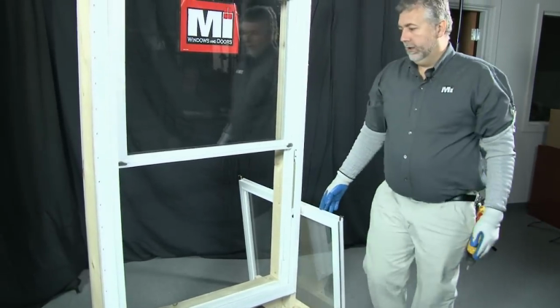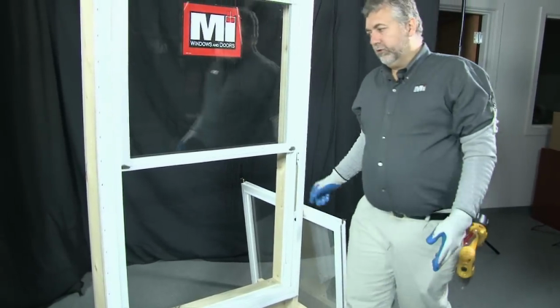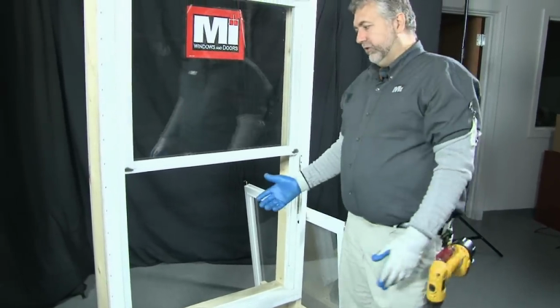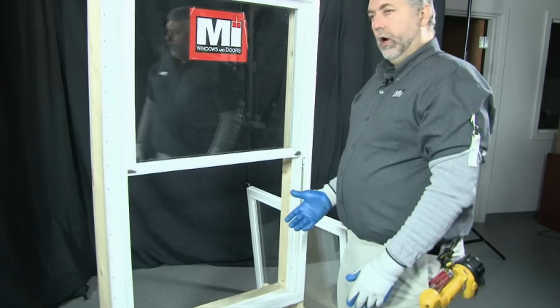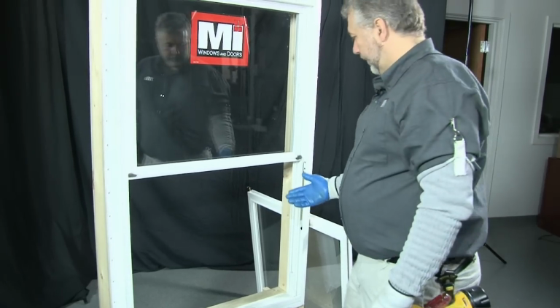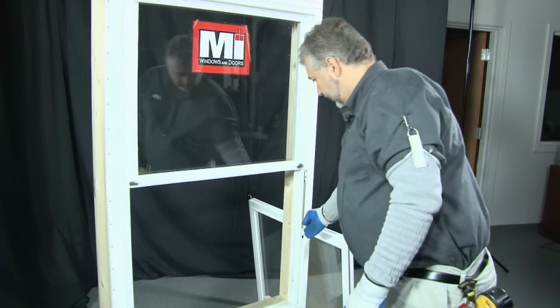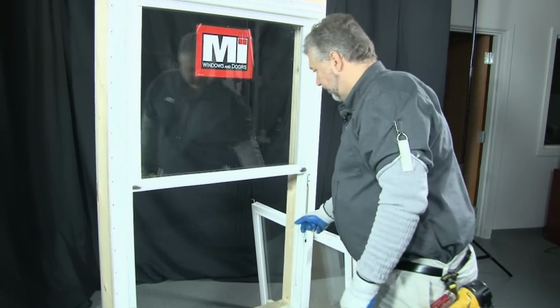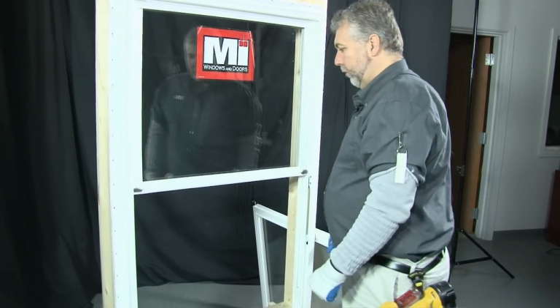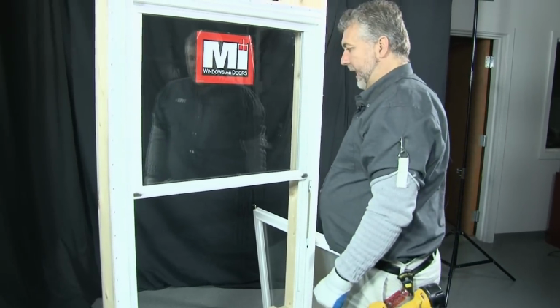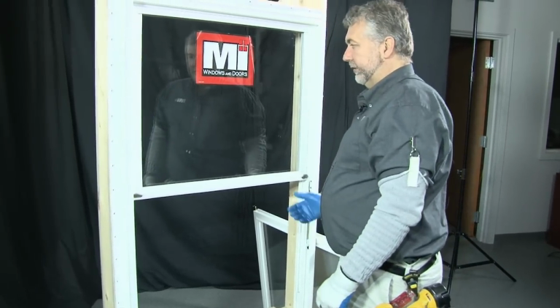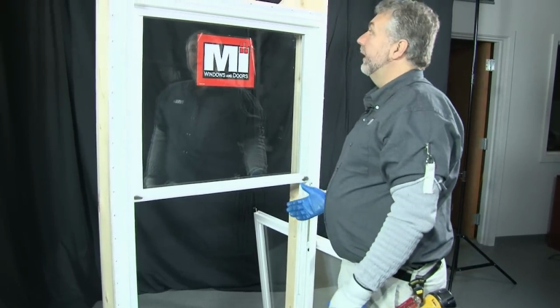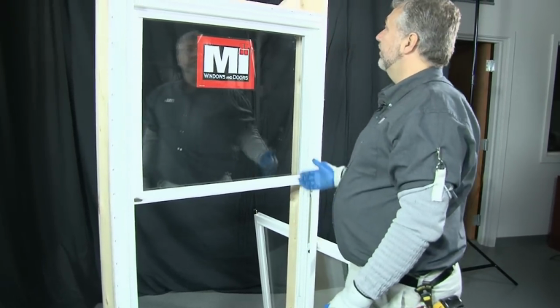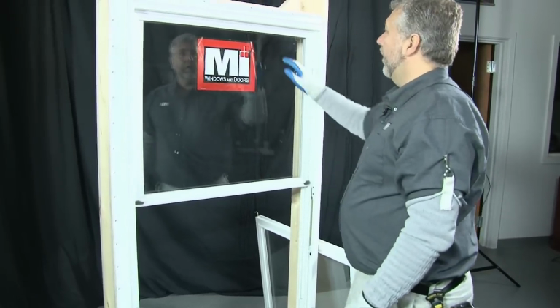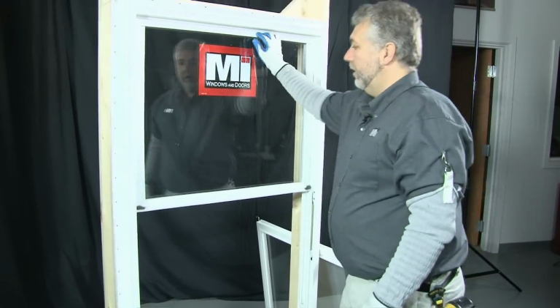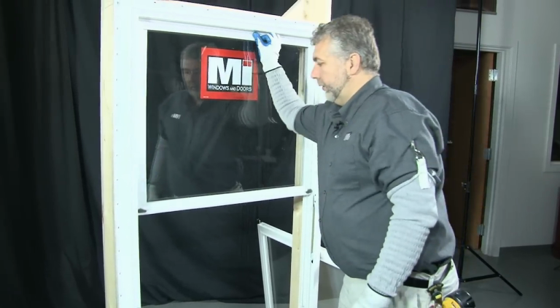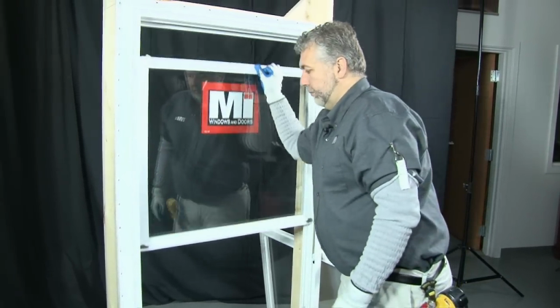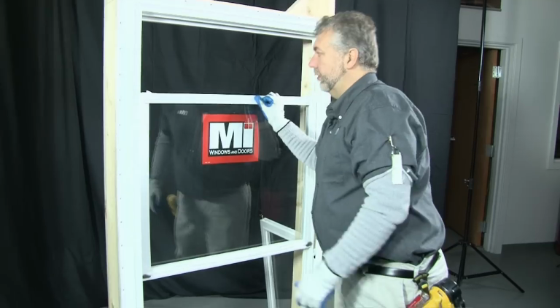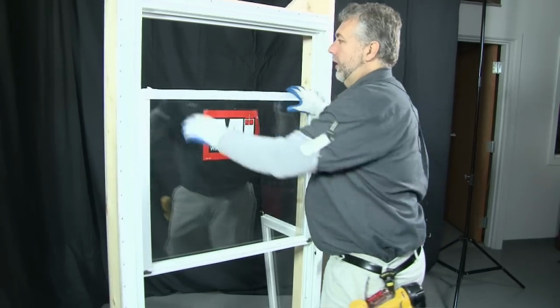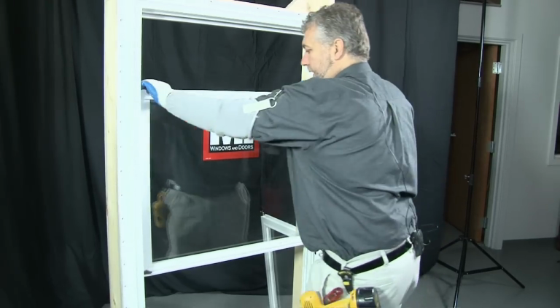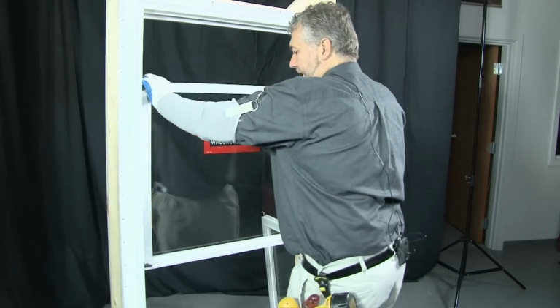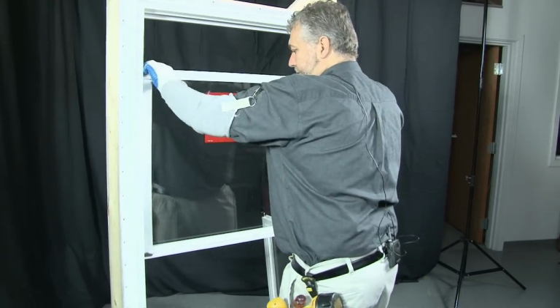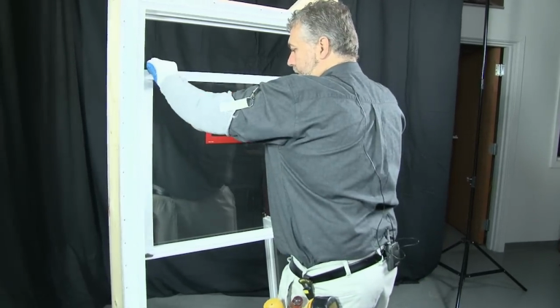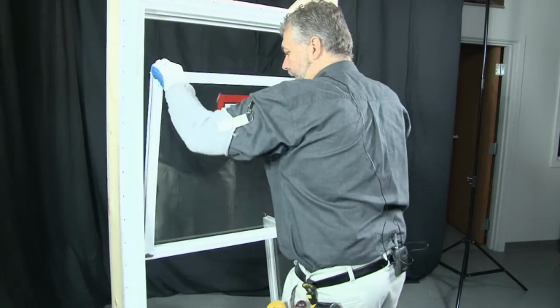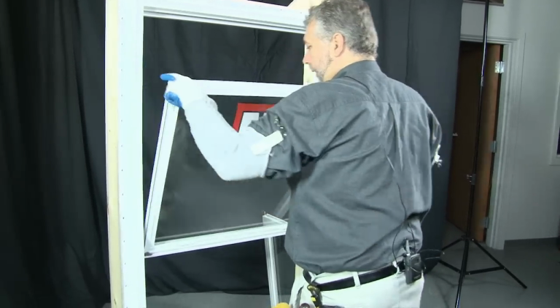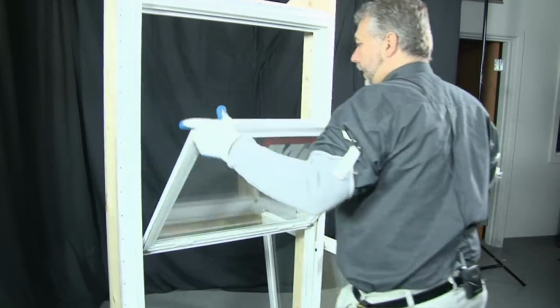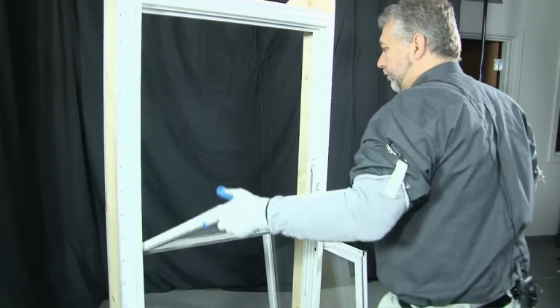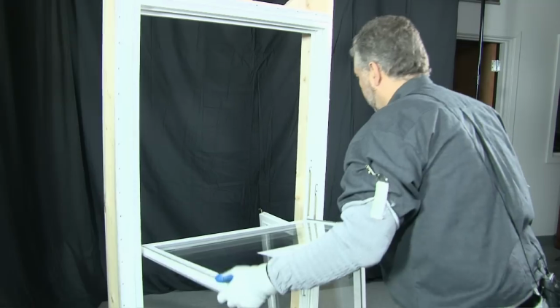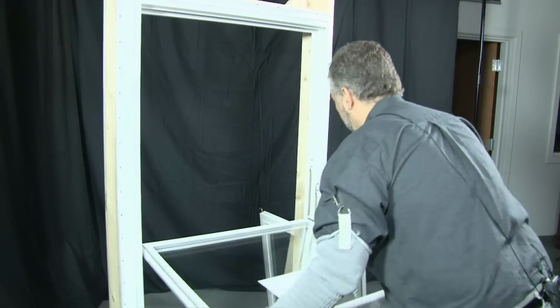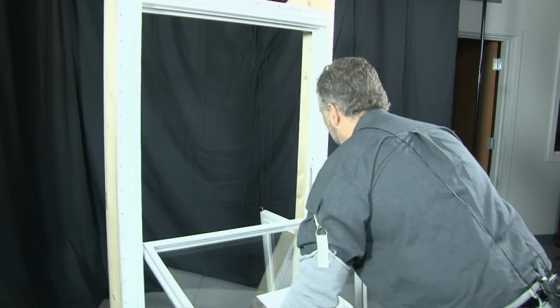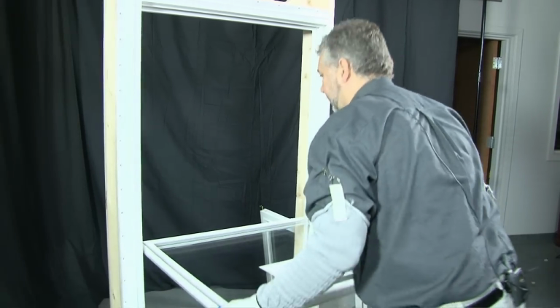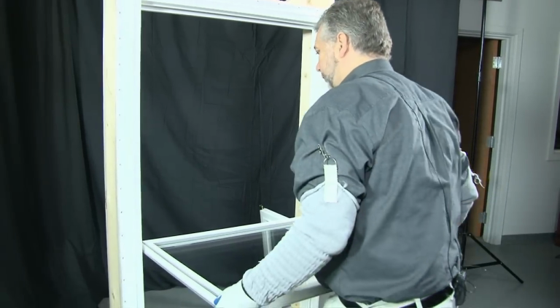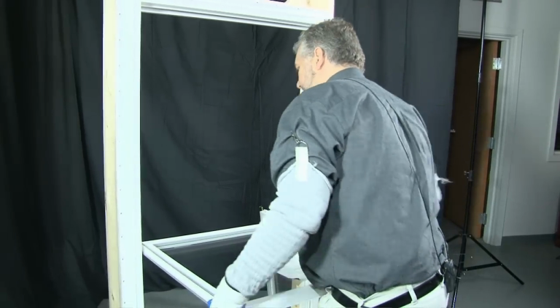Now, if this was a single hung, you'd be ready to change that coil balance. This is a double hung, so we're going to remove the top sash as well, and we'll change one of the top sash balances.